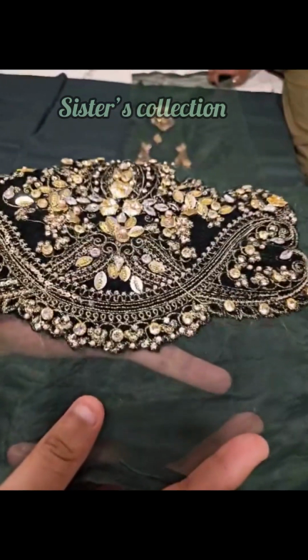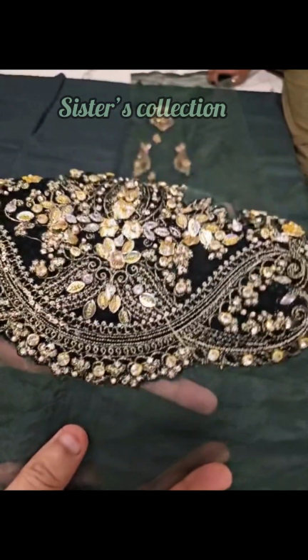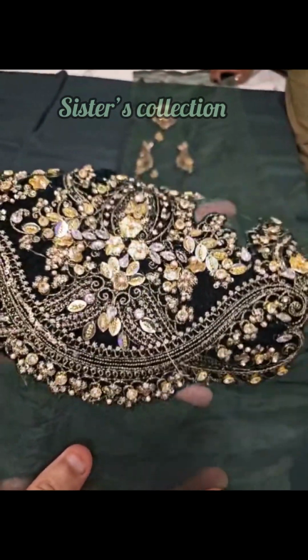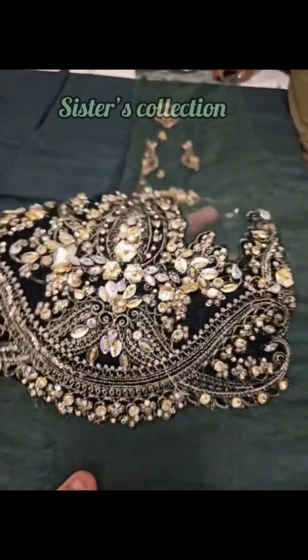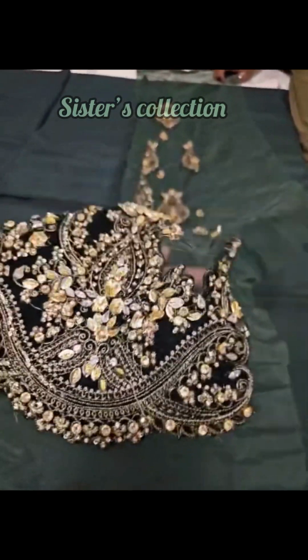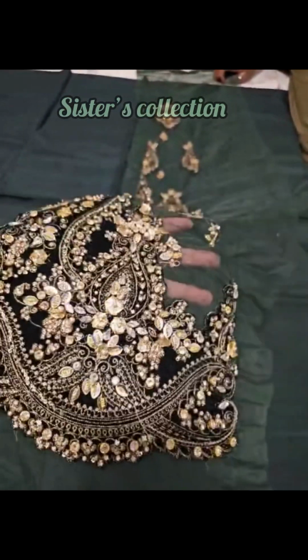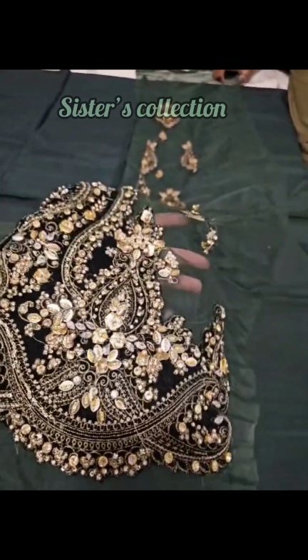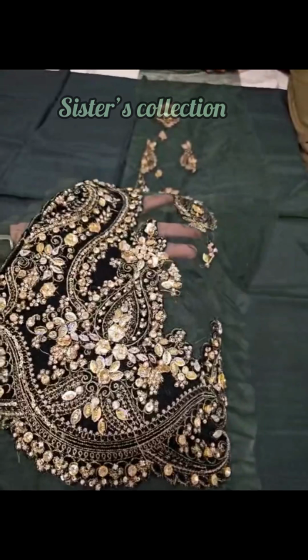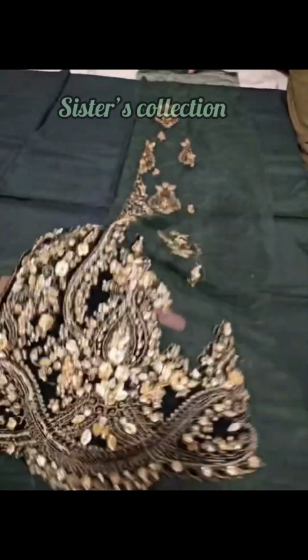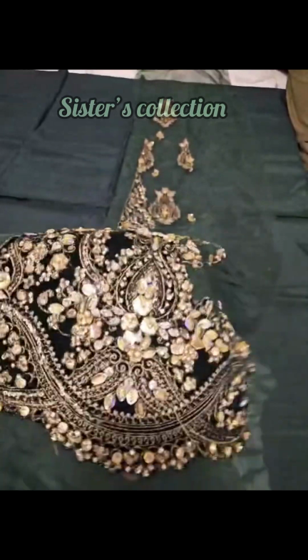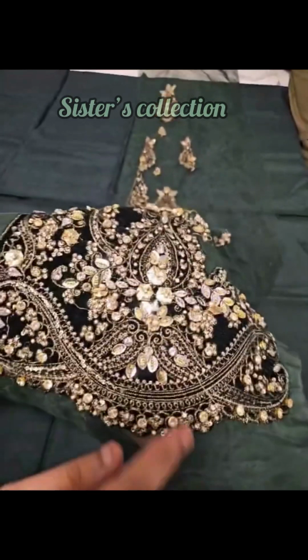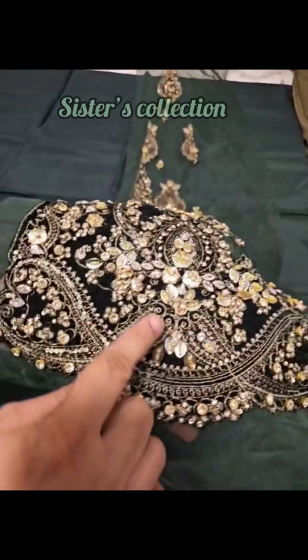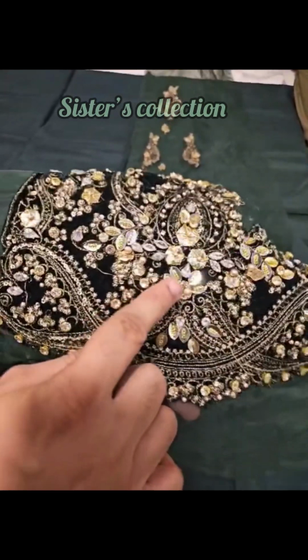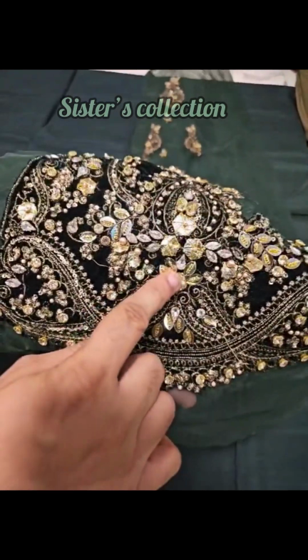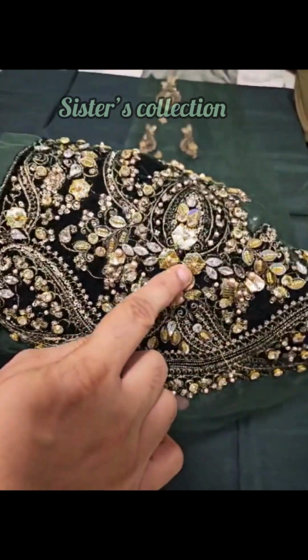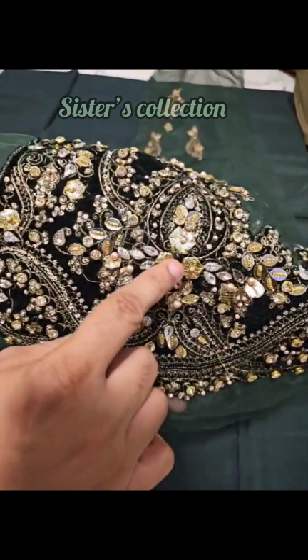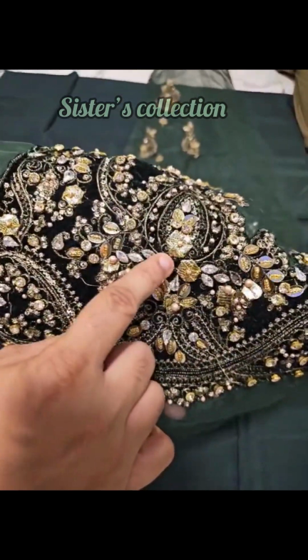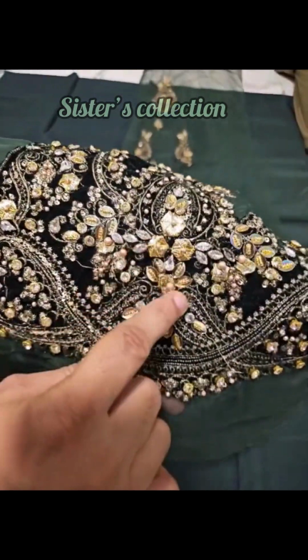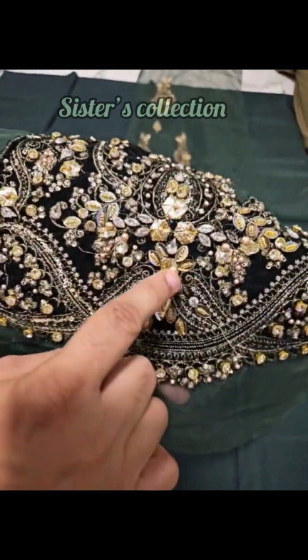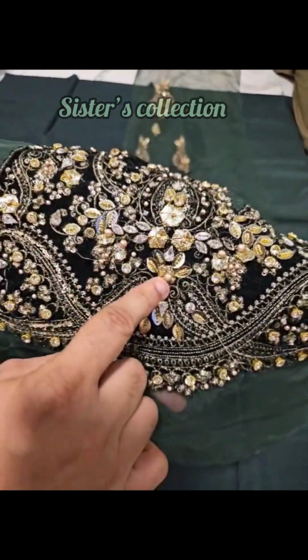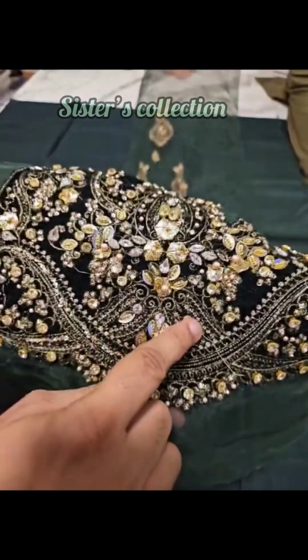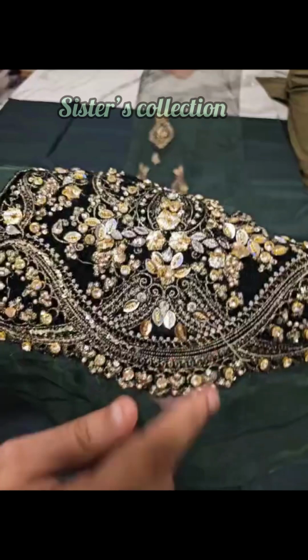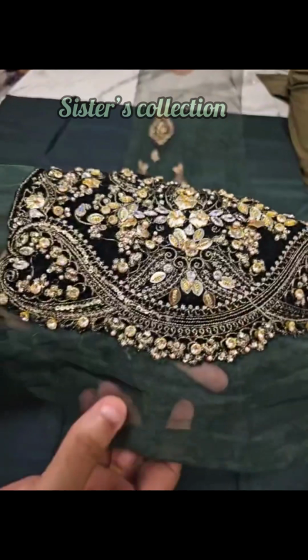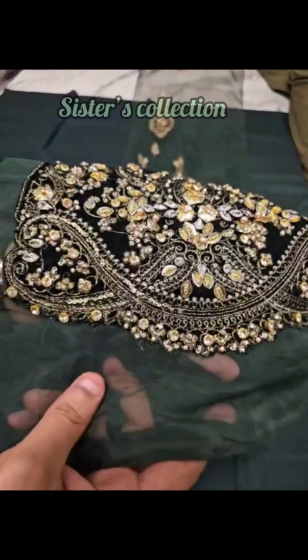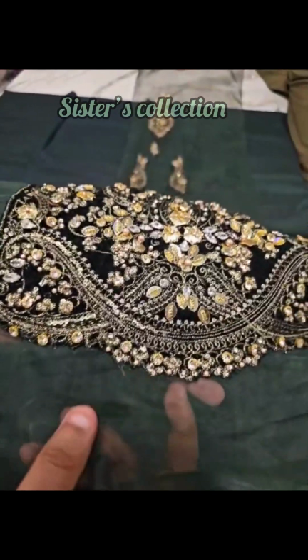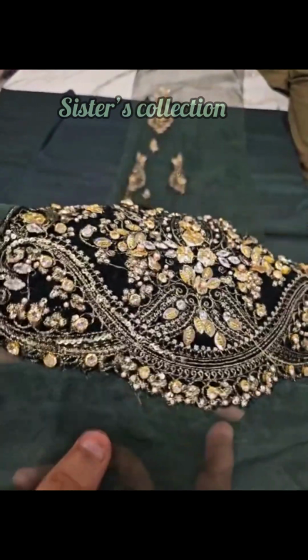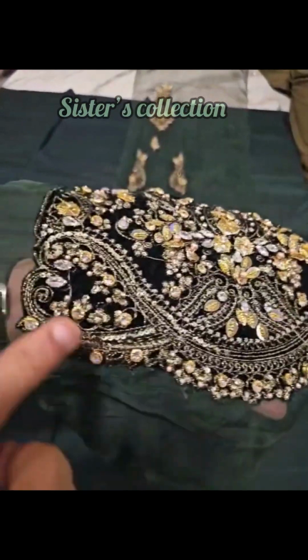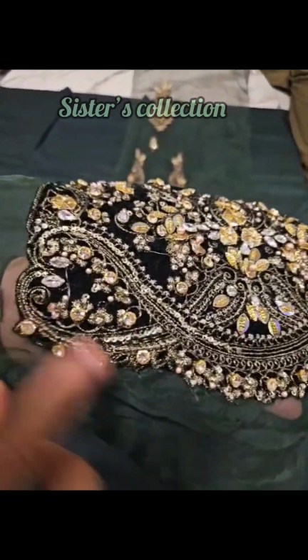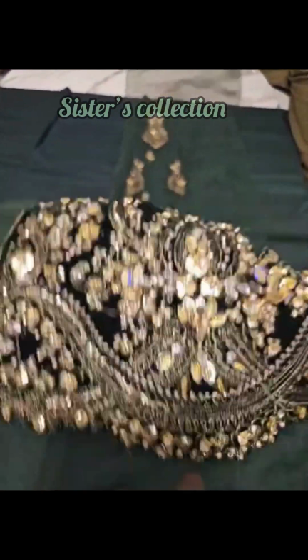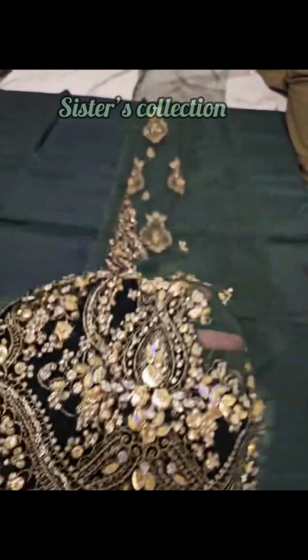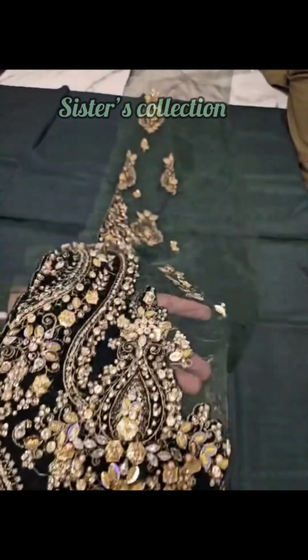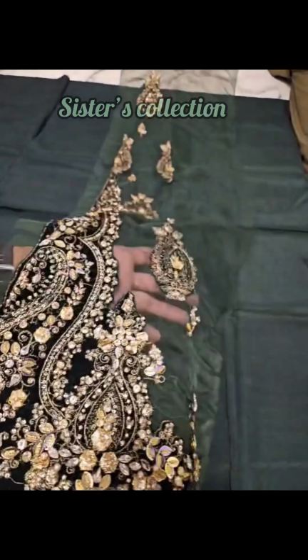With laser cut work, you can see embellishment work — ghota, bridal sequins, tilla, and pearls. You can see it on every panel.